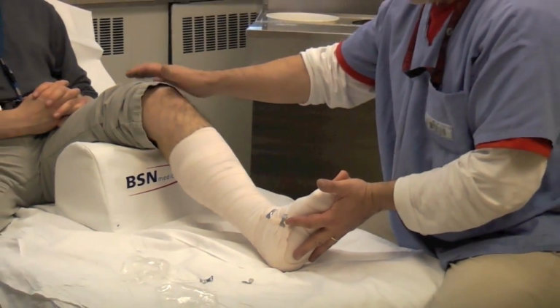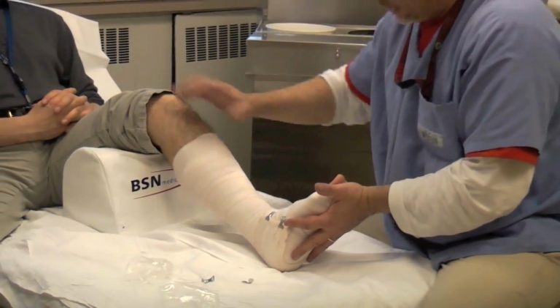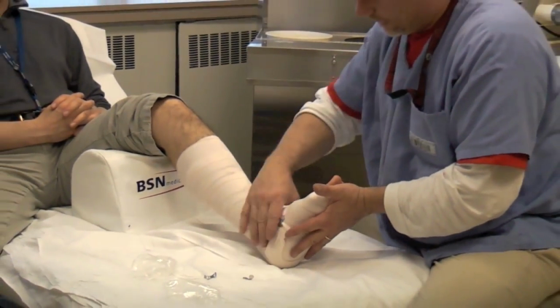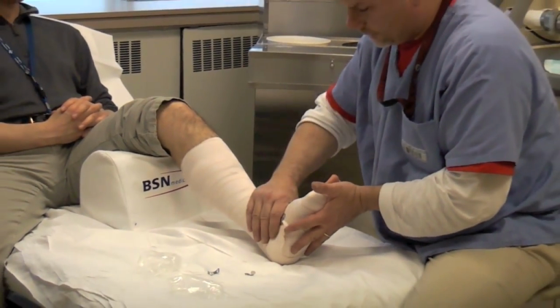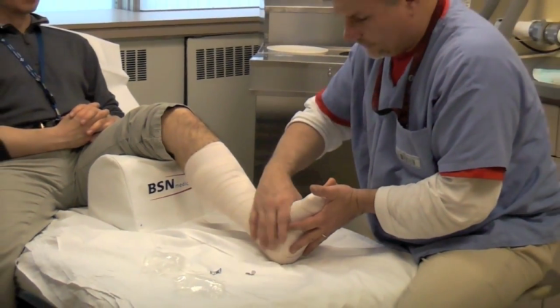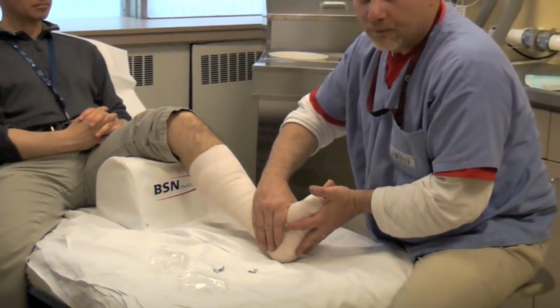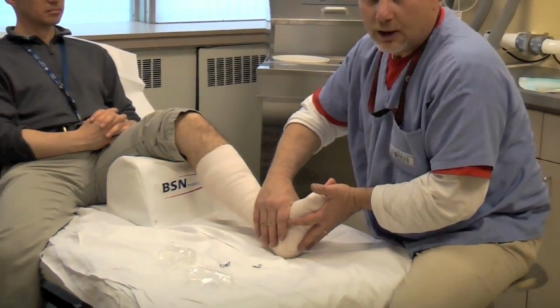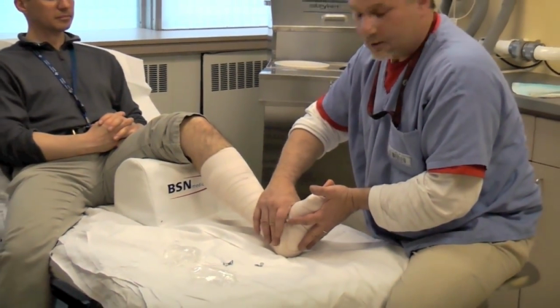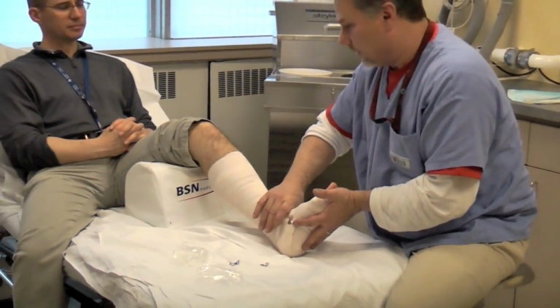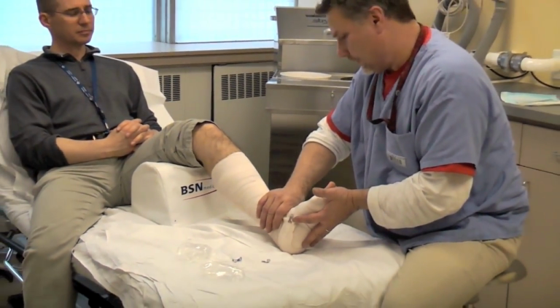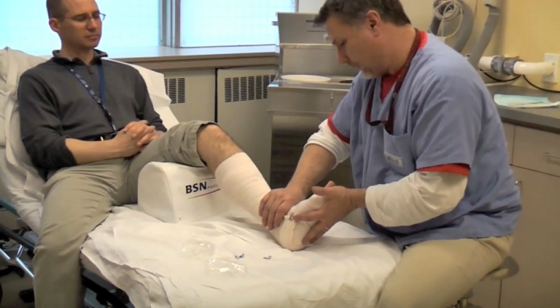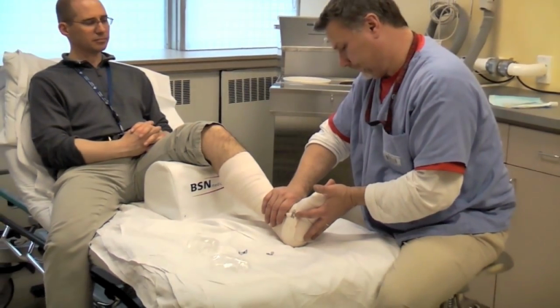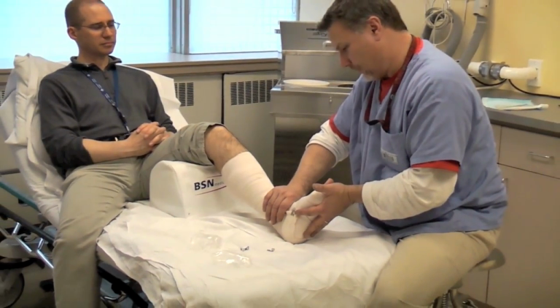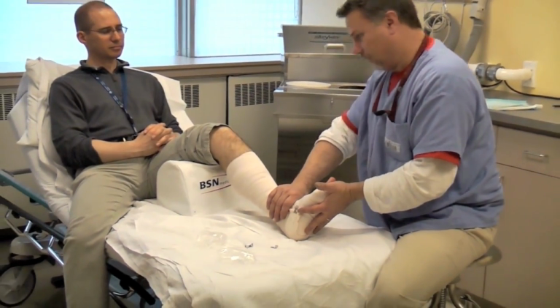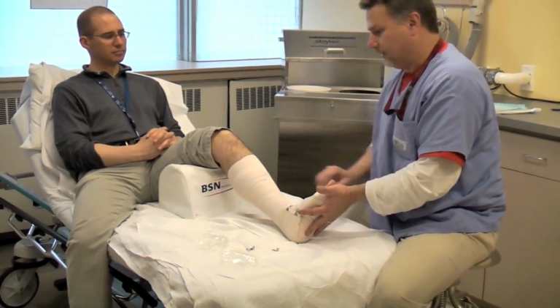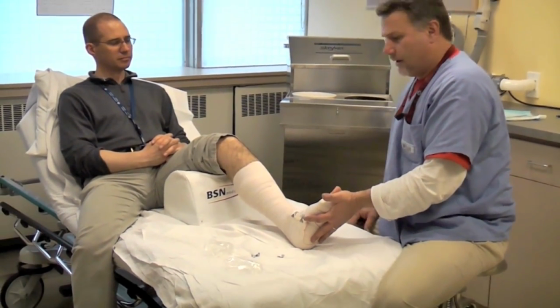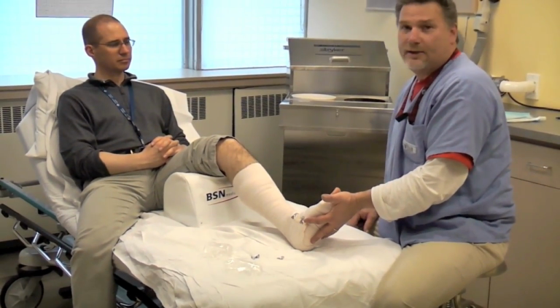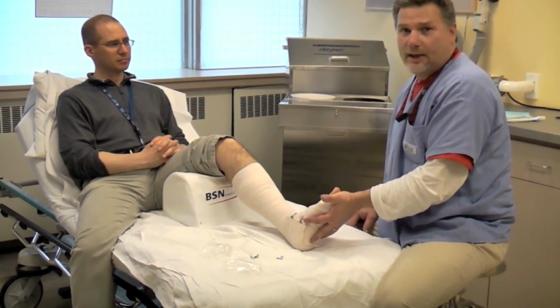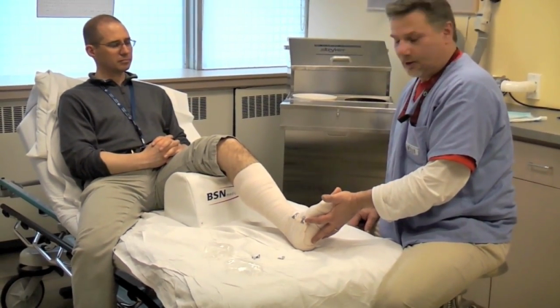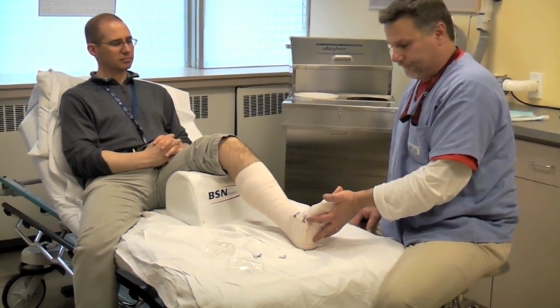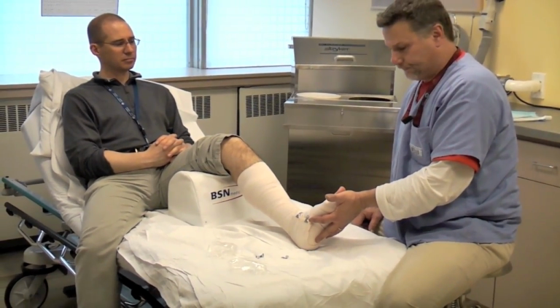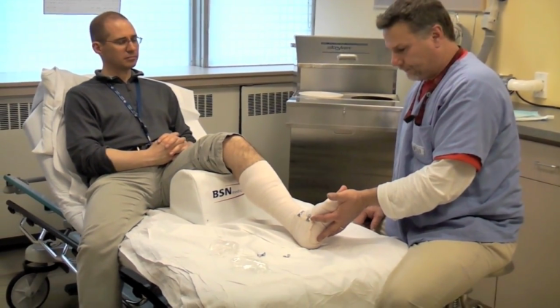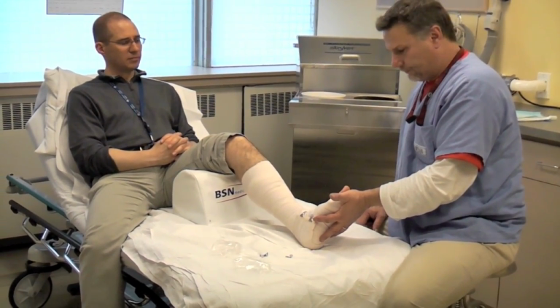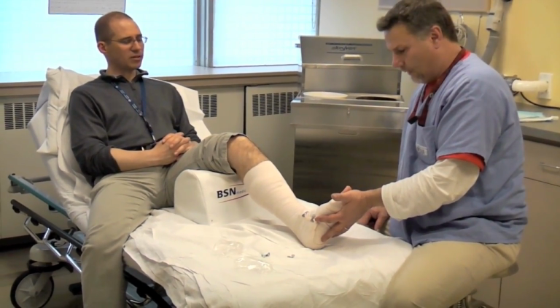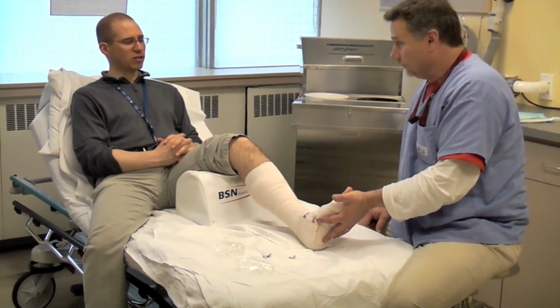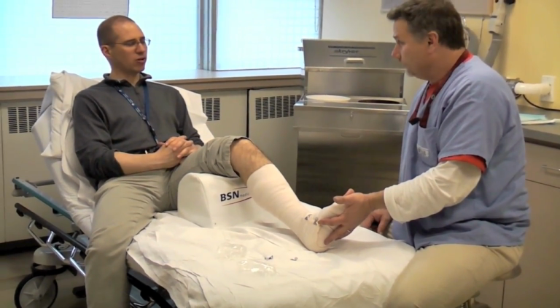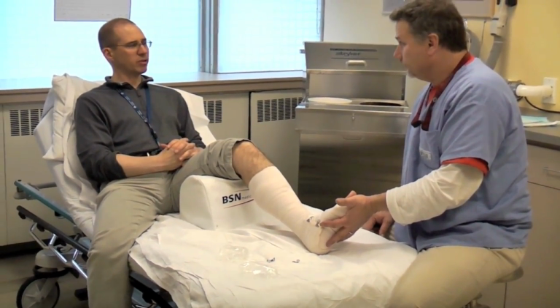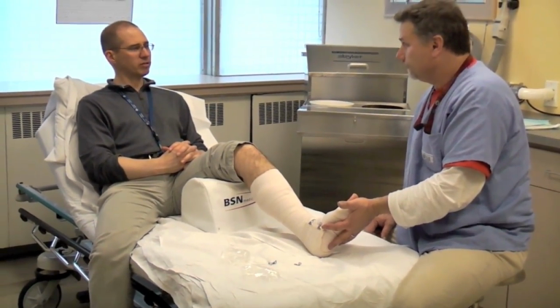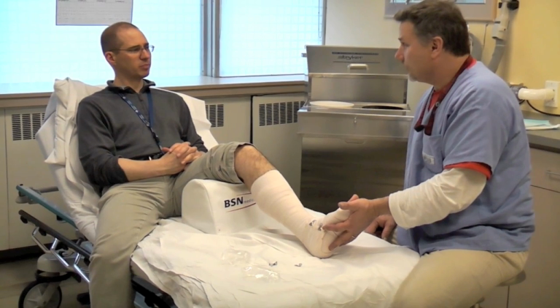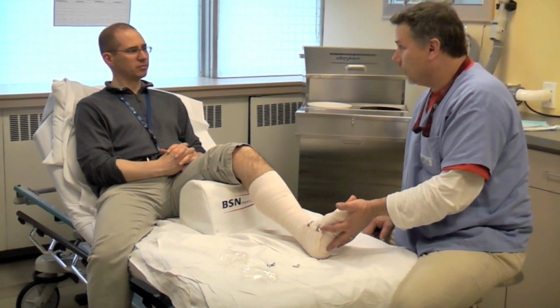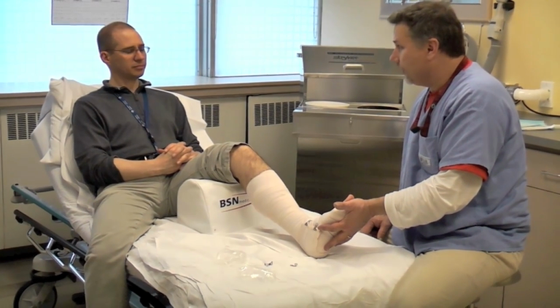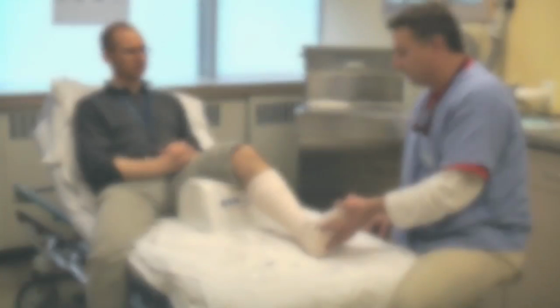The most important thing to get the ankle to 90 degrees is to have them relaxed — if their quadricep muscles are tight, you won't get the ankle there. Just hold it and wait until the cast hardens. And yes, this is a non-weight bearing splint.